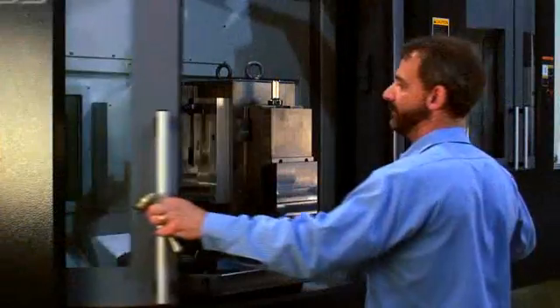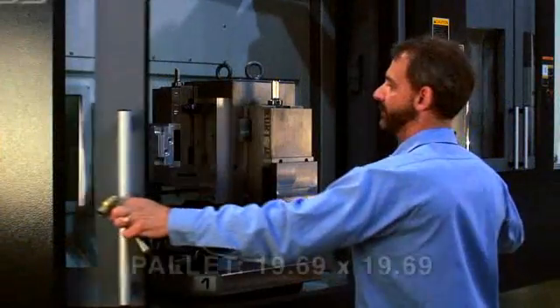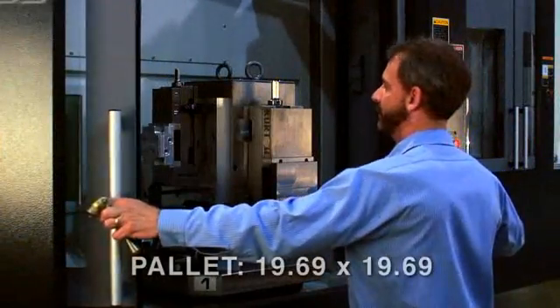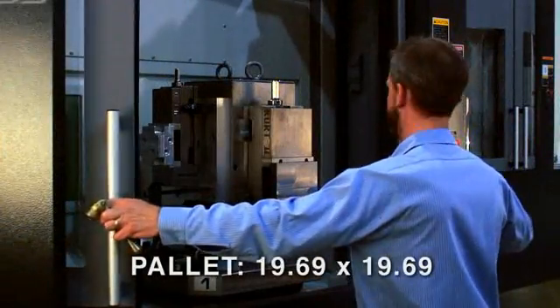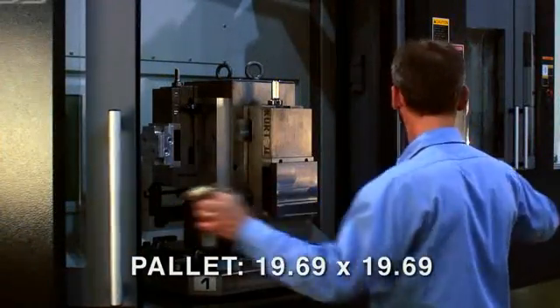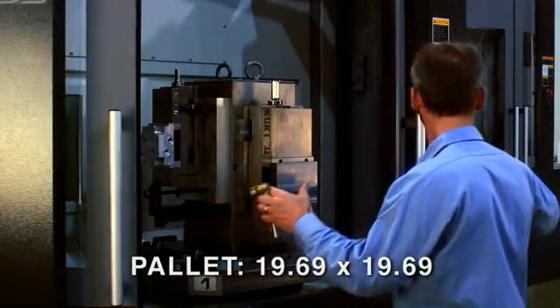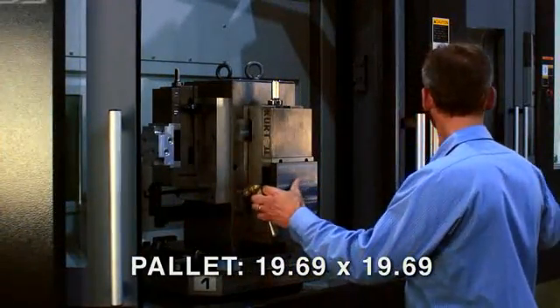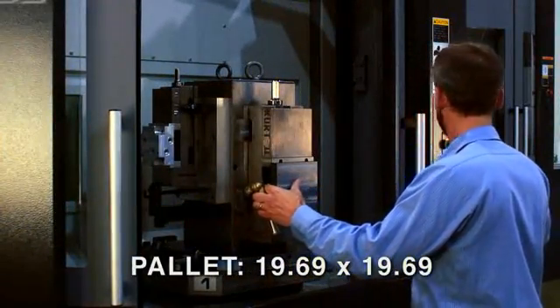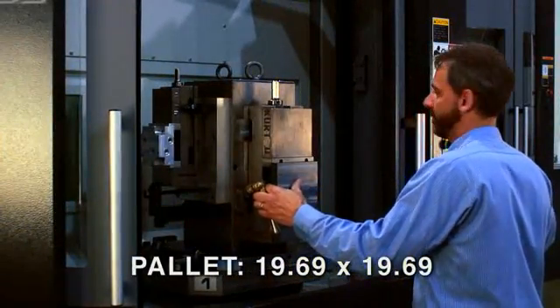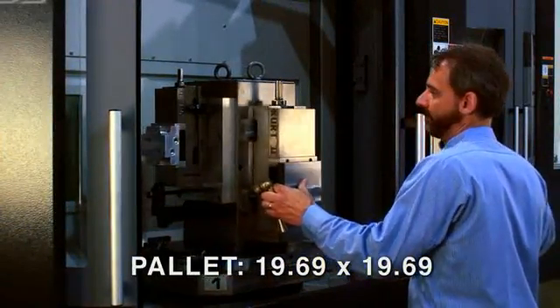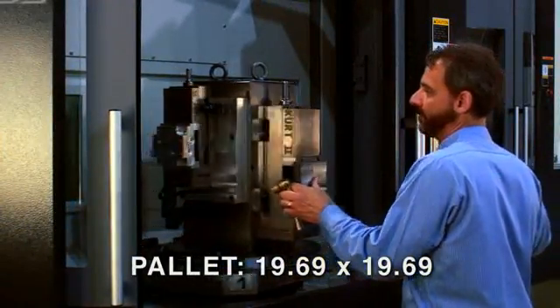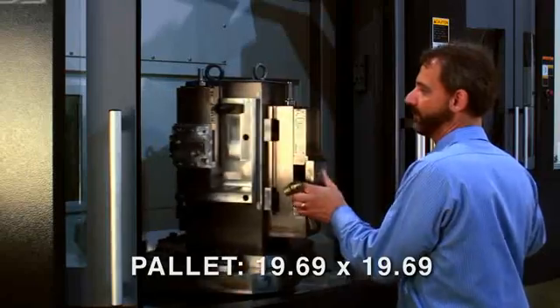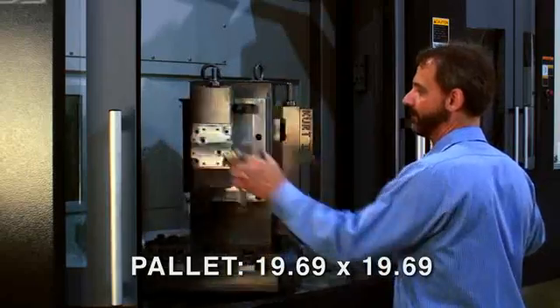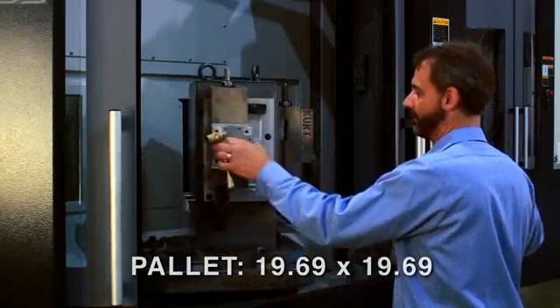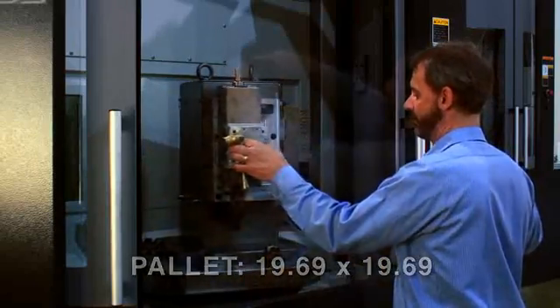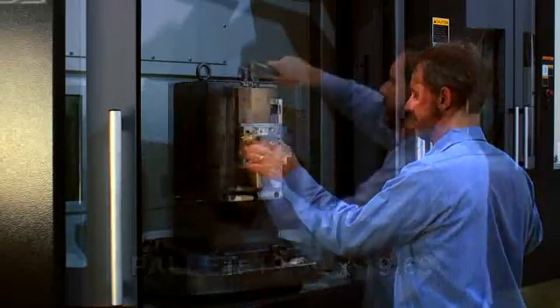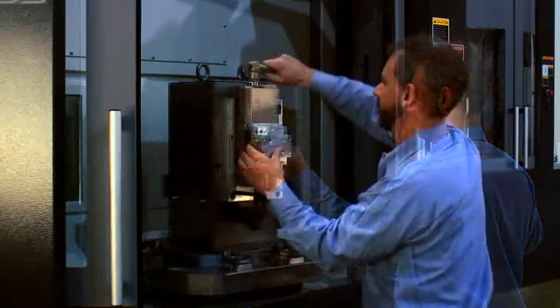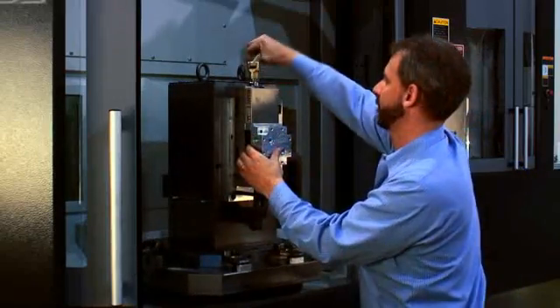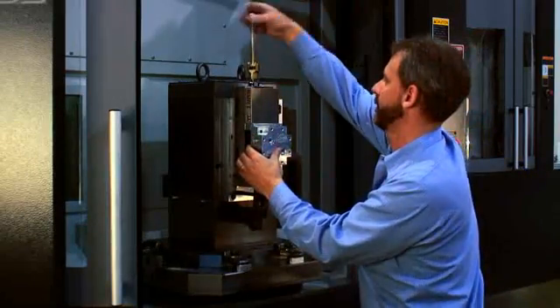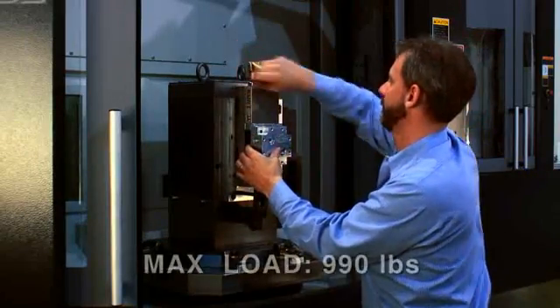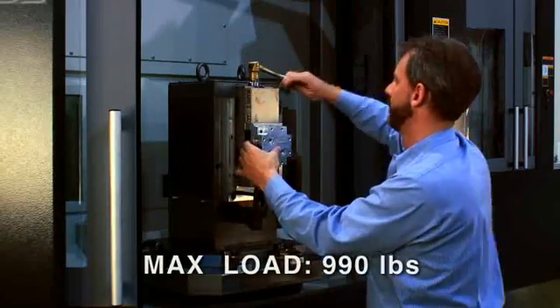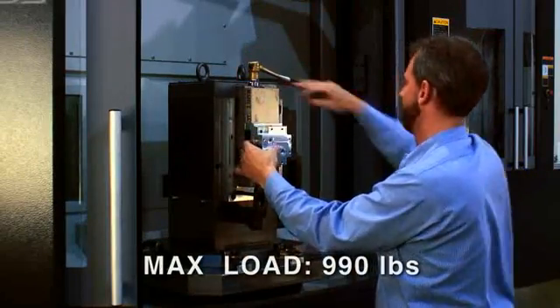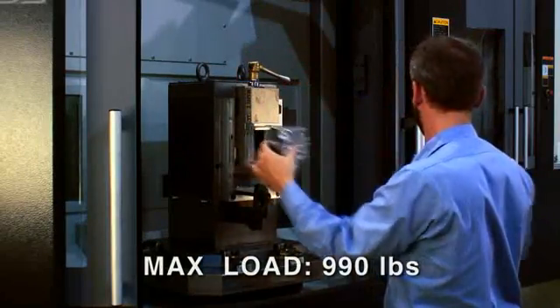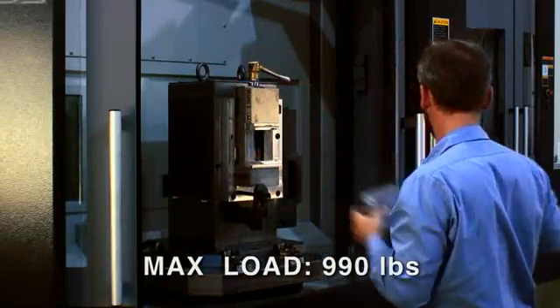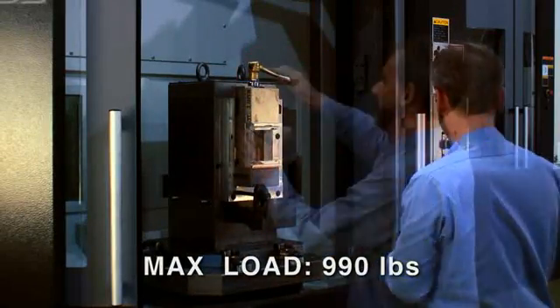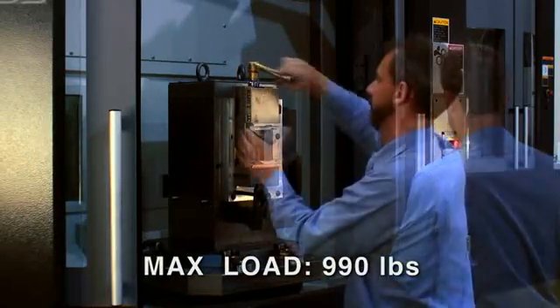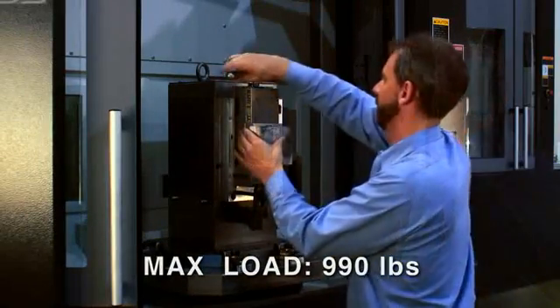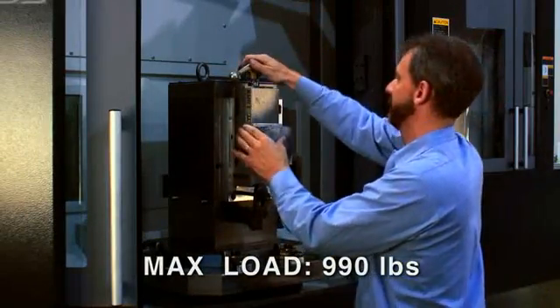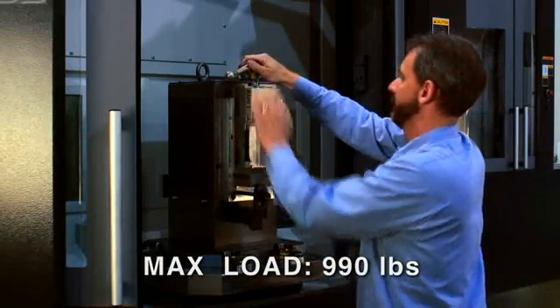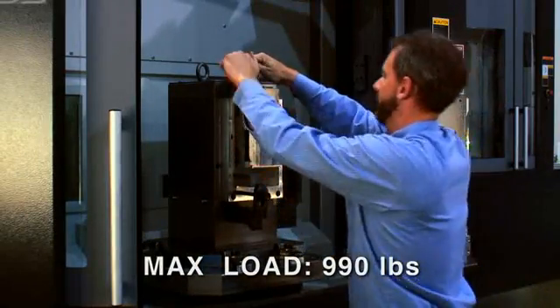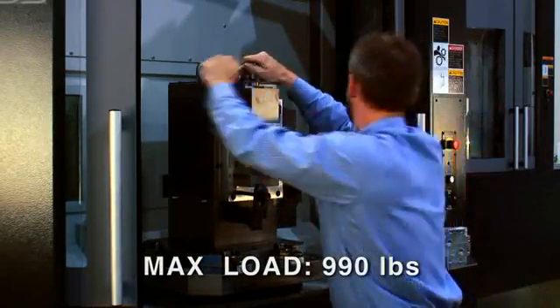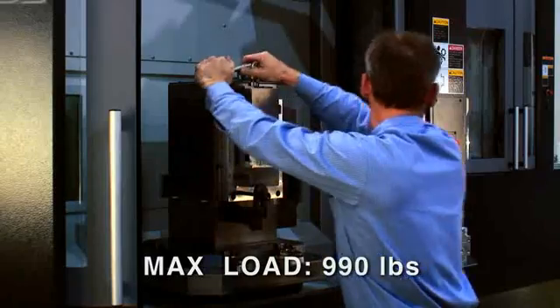The pallet is 19.69 inches square. The max pallet load is 990 pounds.